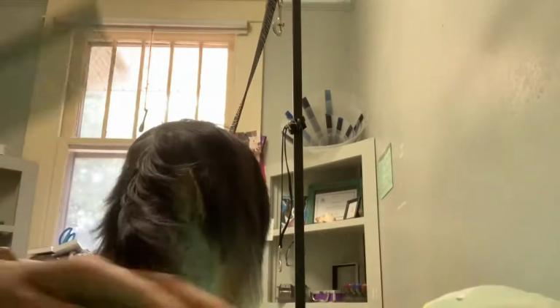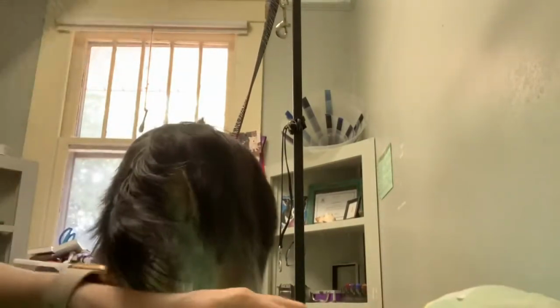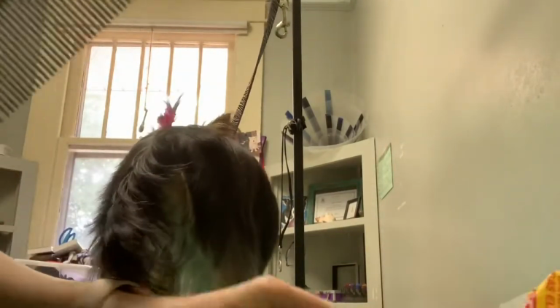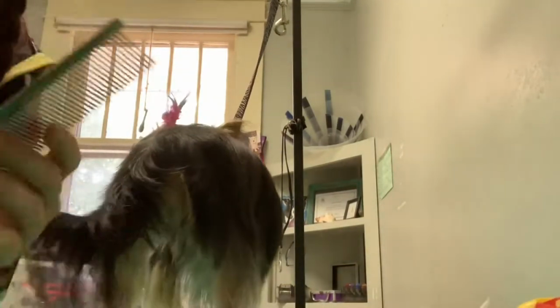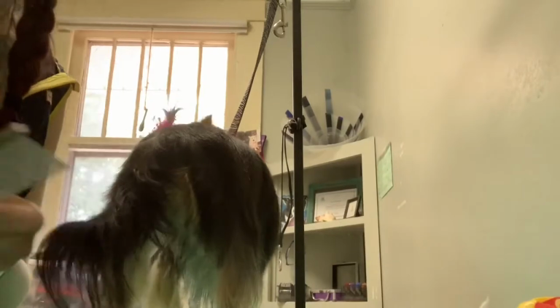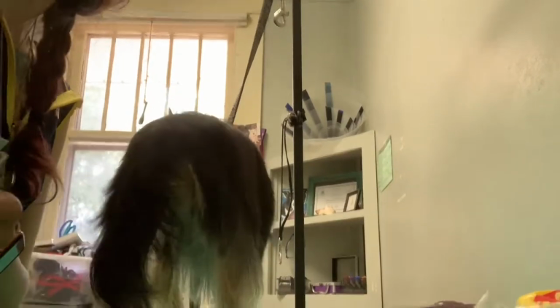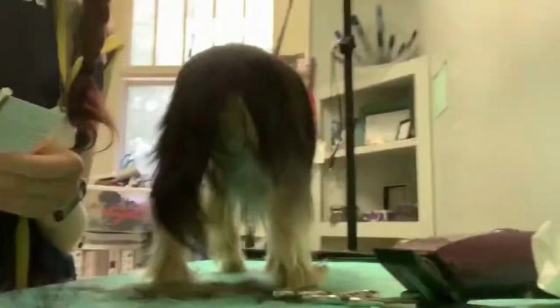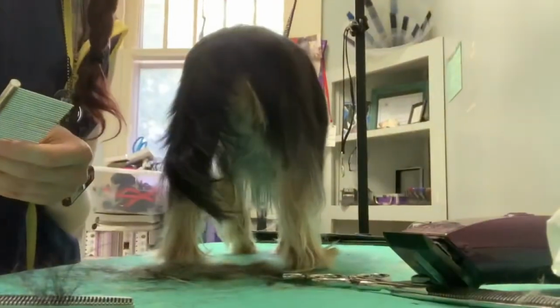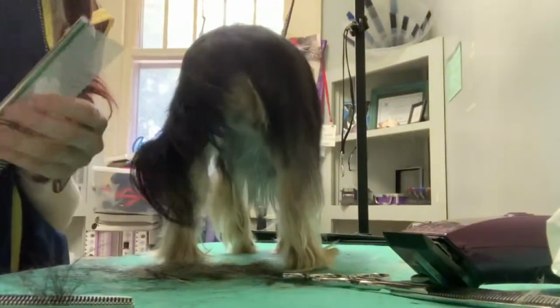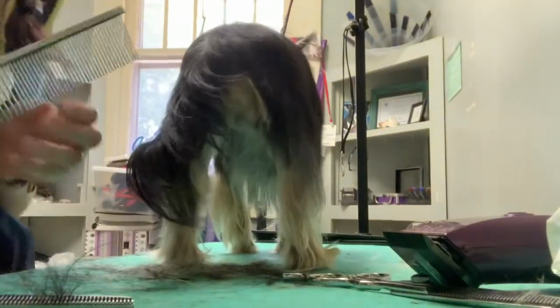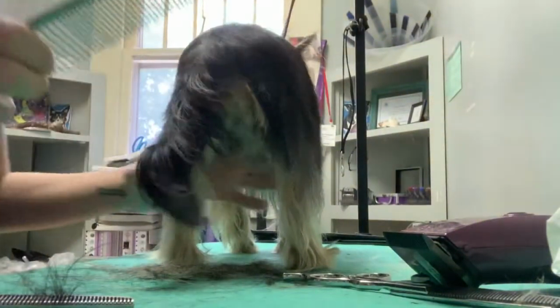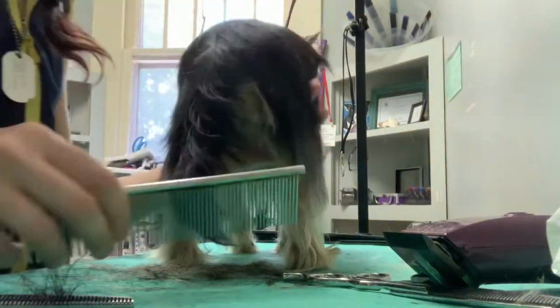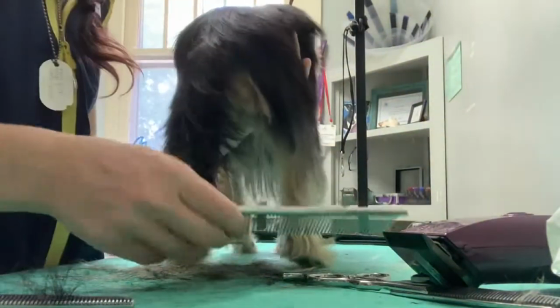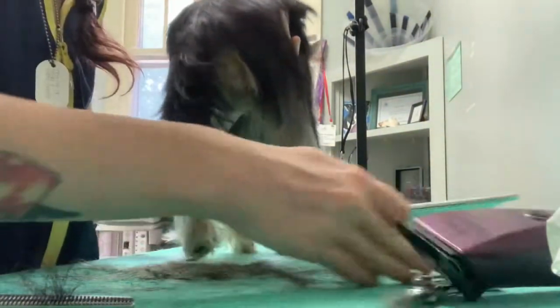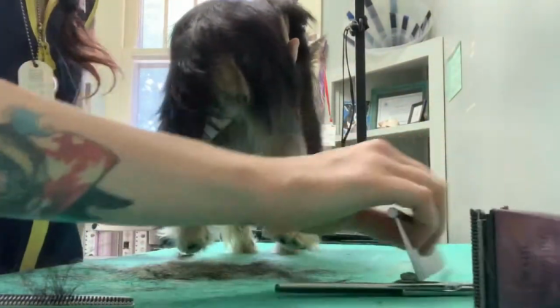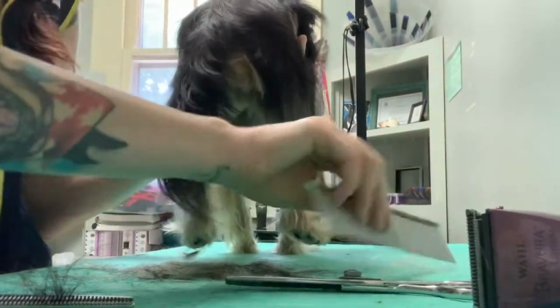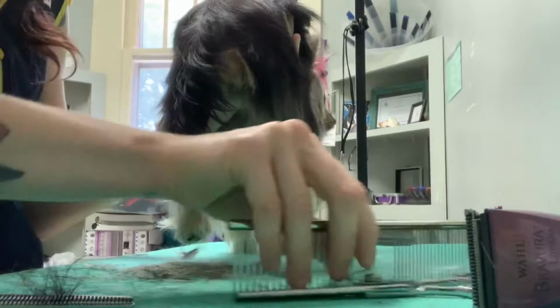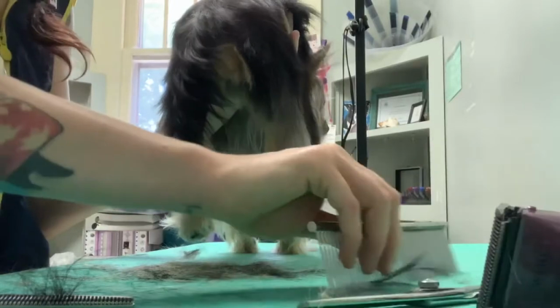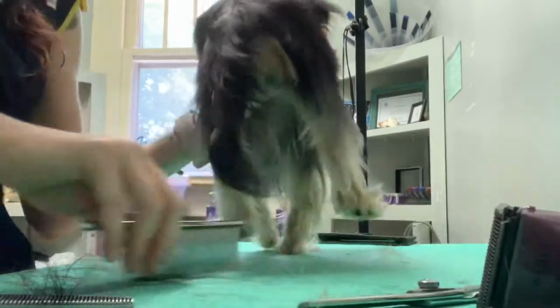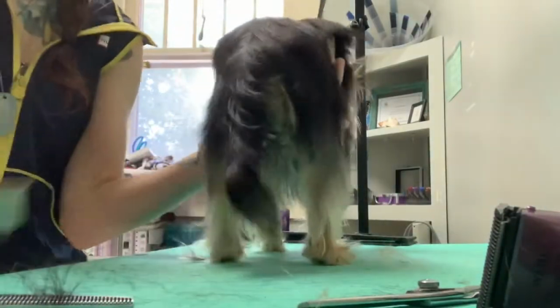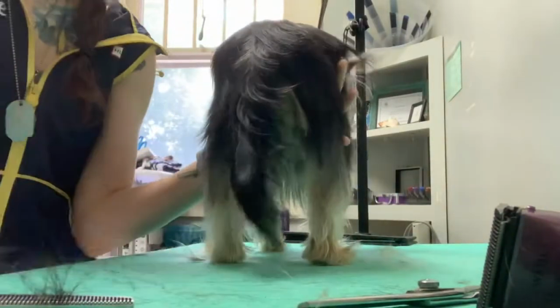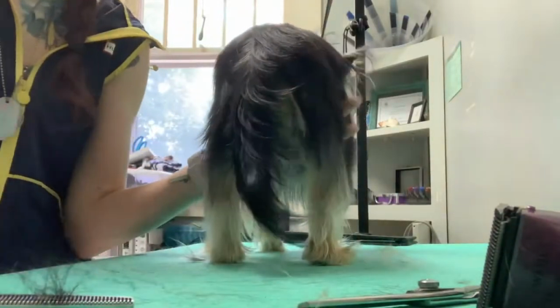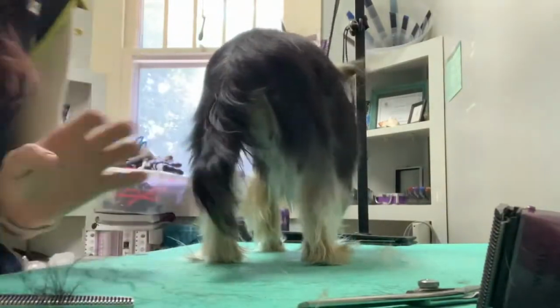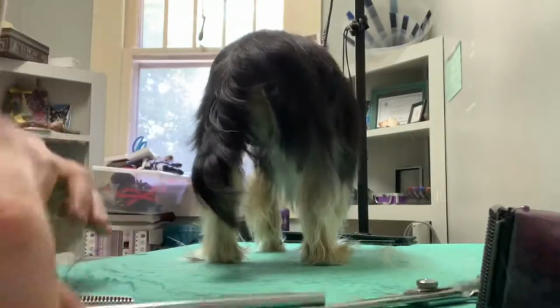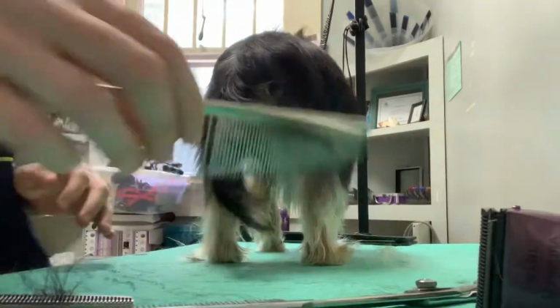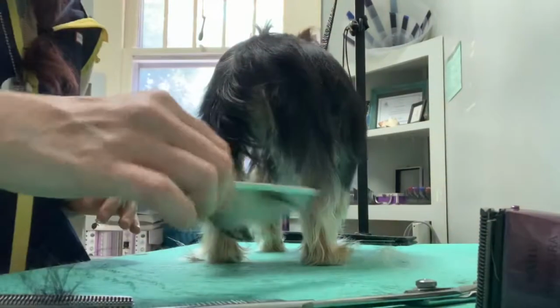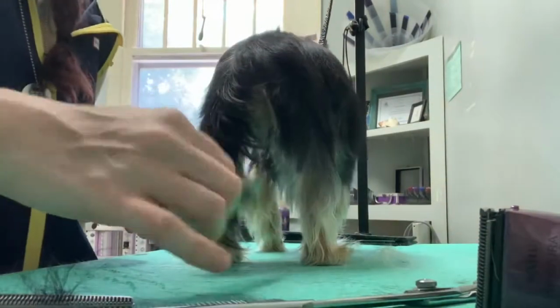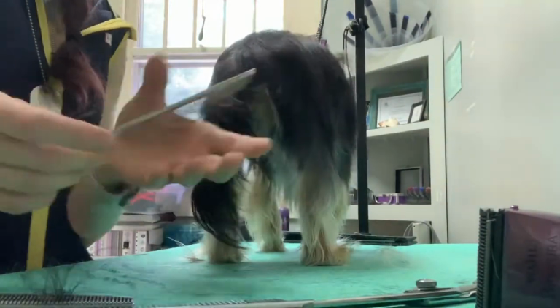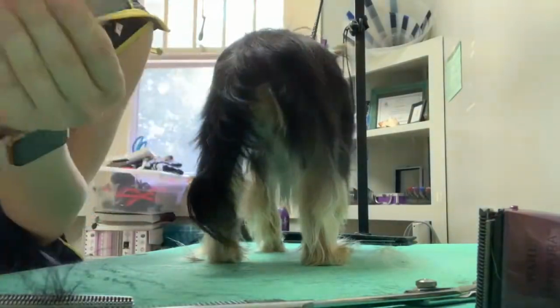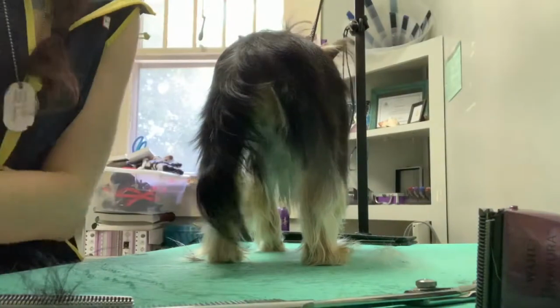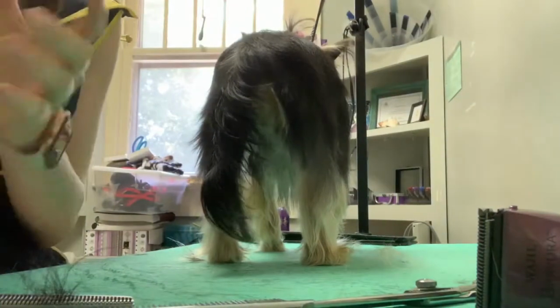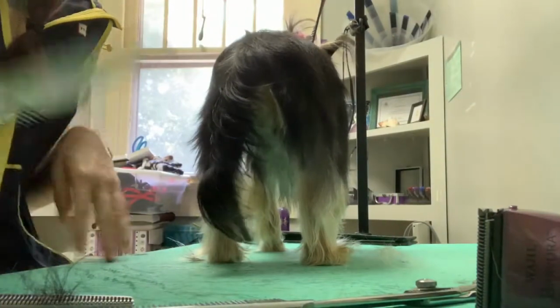Don't use your Utsumi comb to clear your table off — that was not a good move on my part. I do that sometimes, I just pick up the closest comb to me and try to use it across the table. Don't do that.